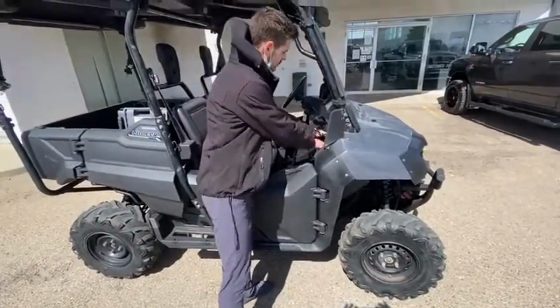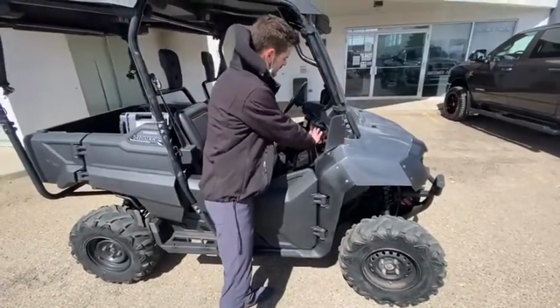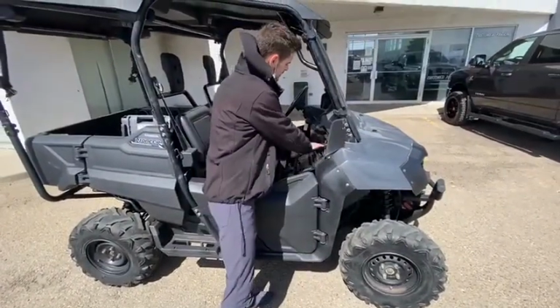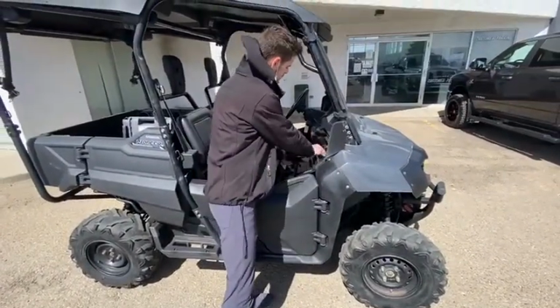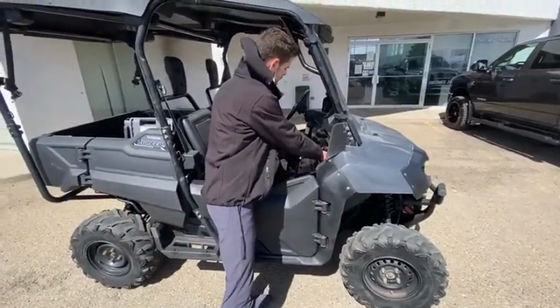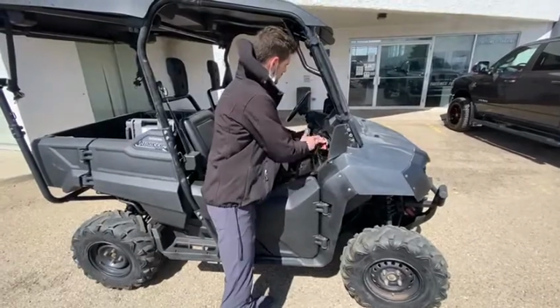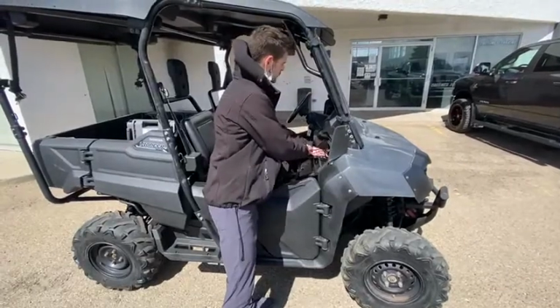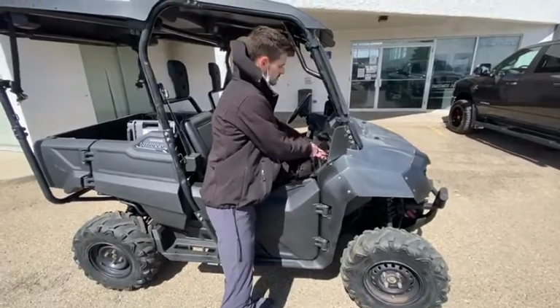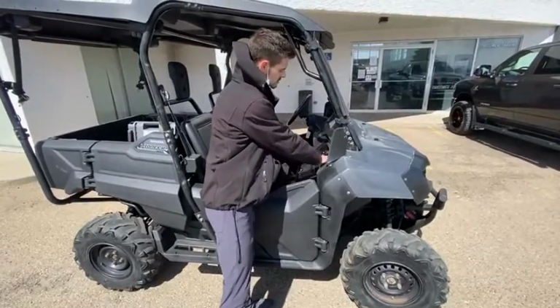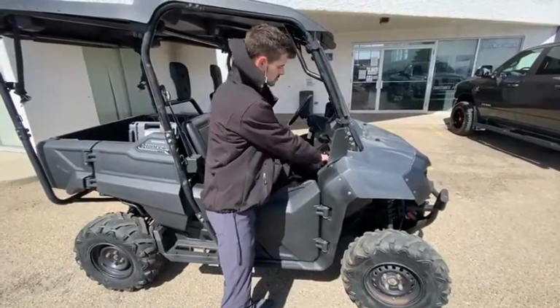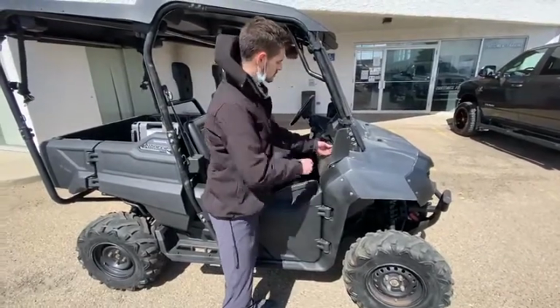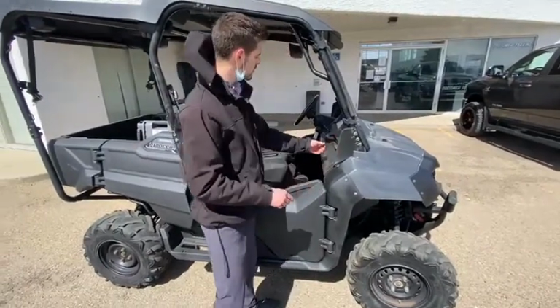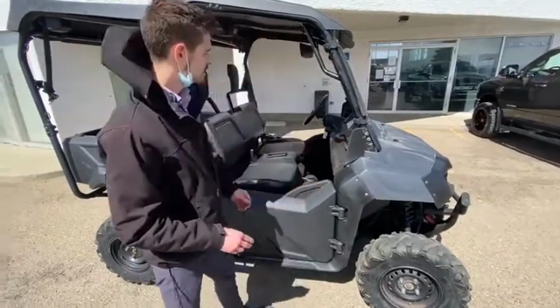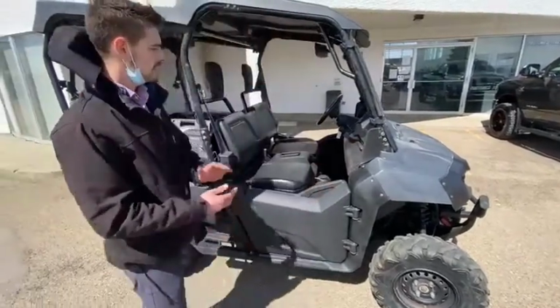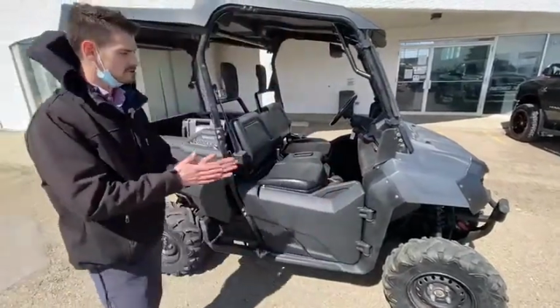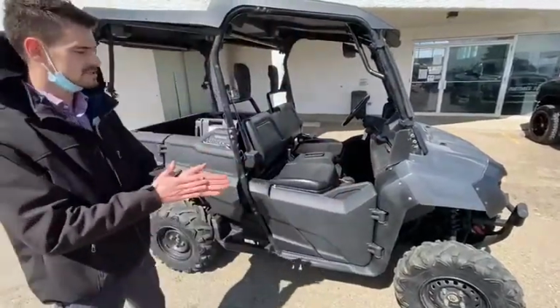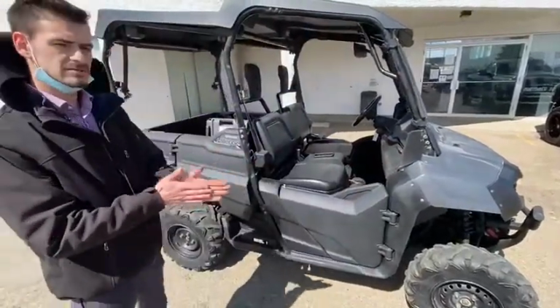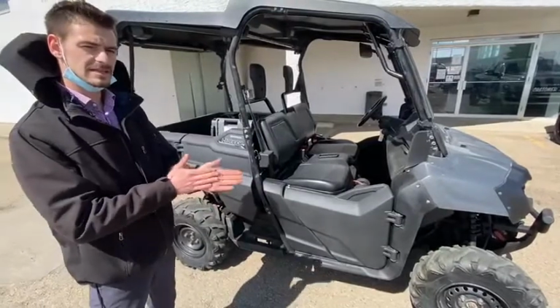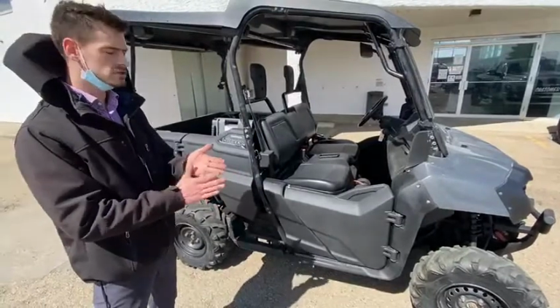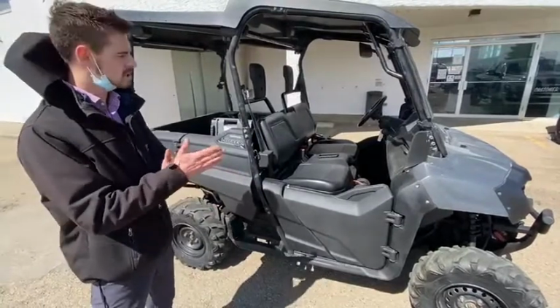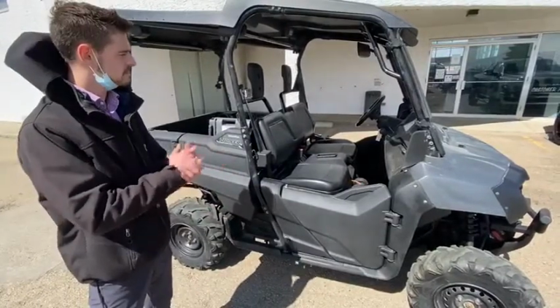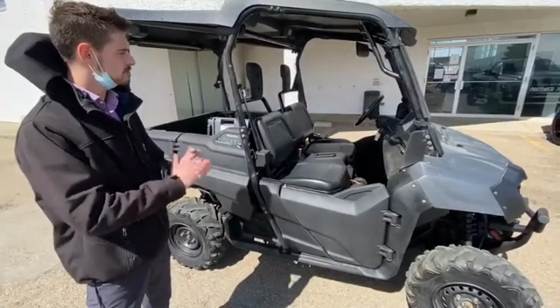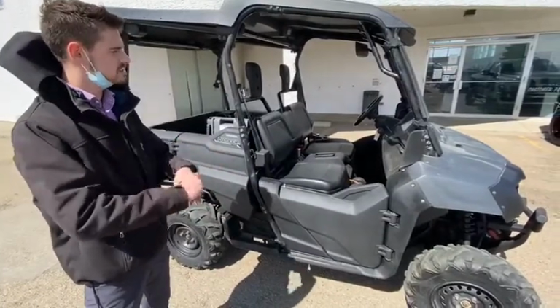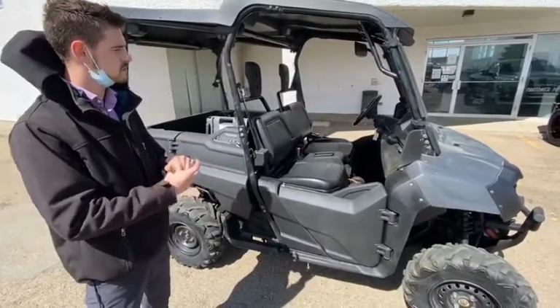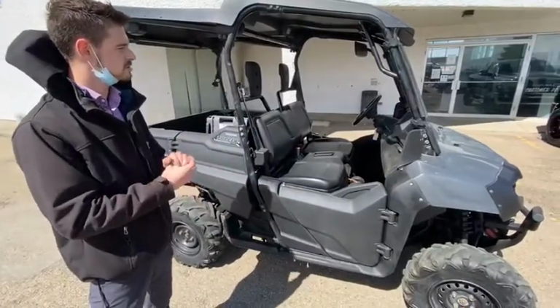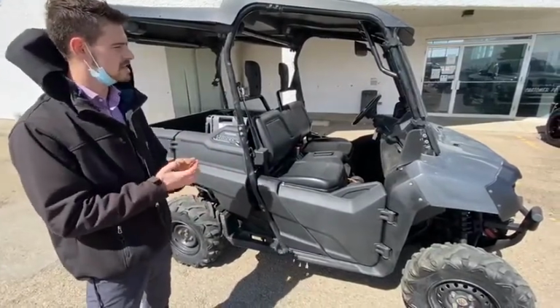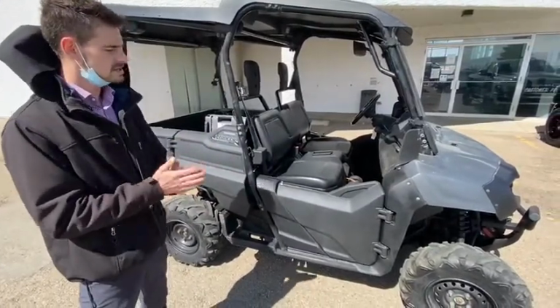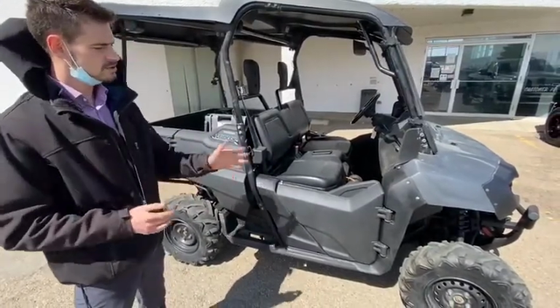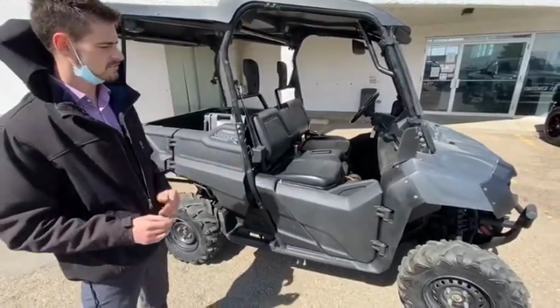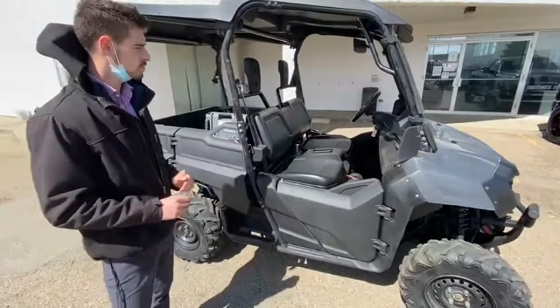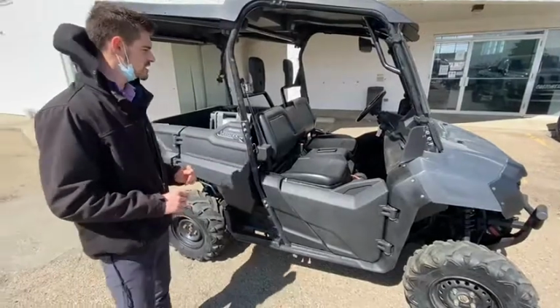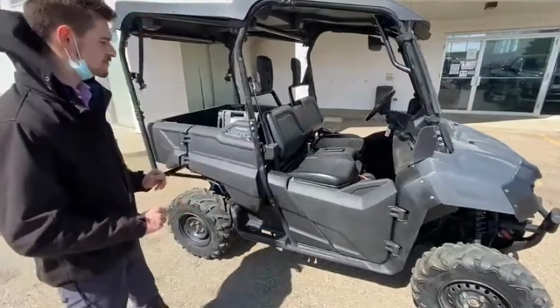Right on the dash it's pretty simple and straight to purpose — your reverse, neutral, and drive. You do have 3 speeds with this and it will do a top speed of about 33 kilometers an hour. You do have the front four wheel drive as well.